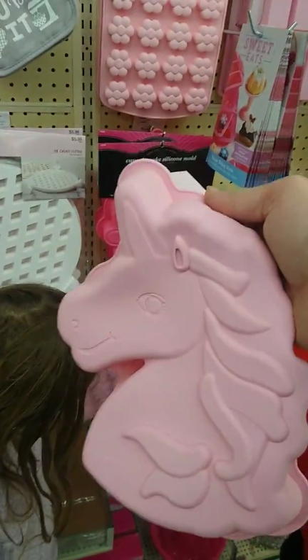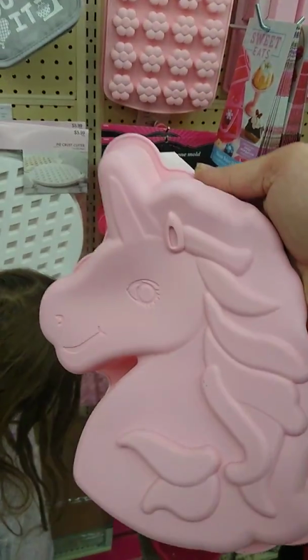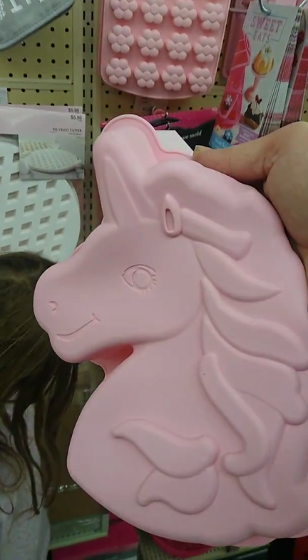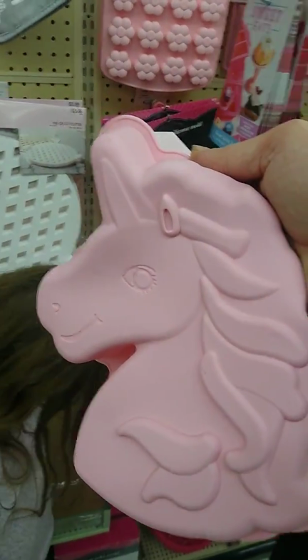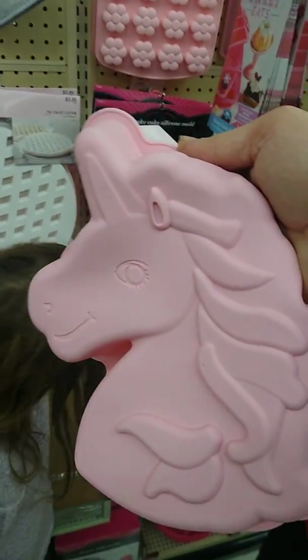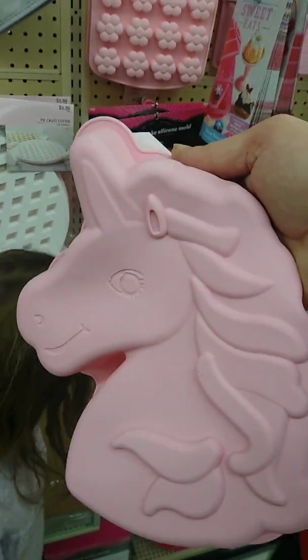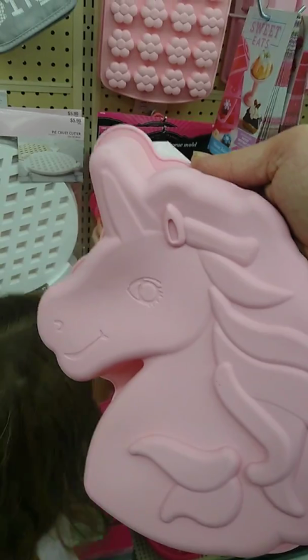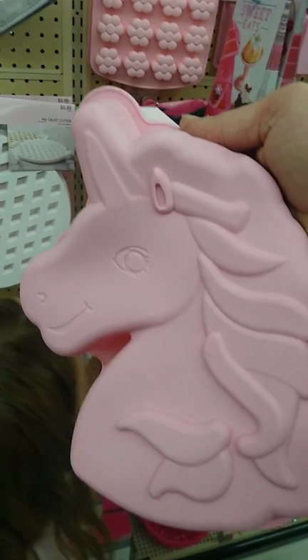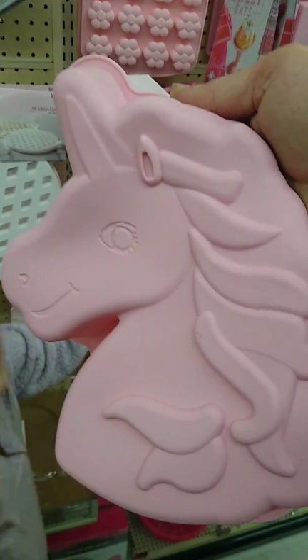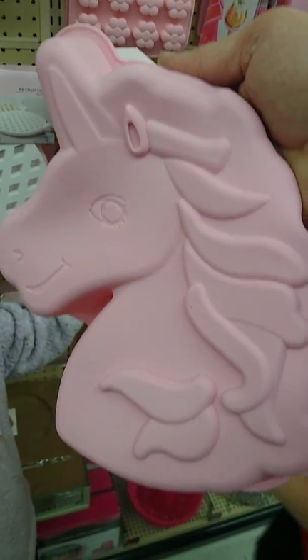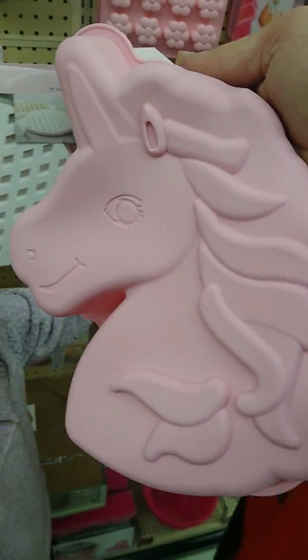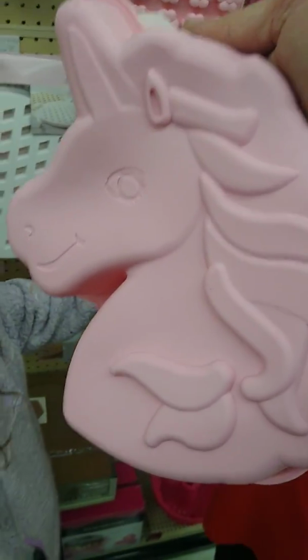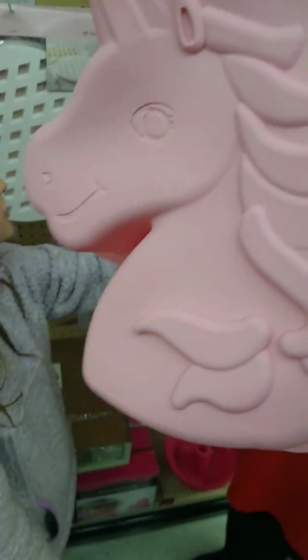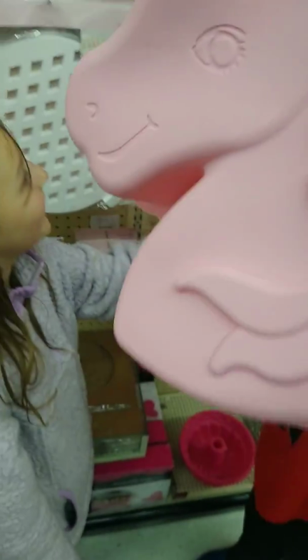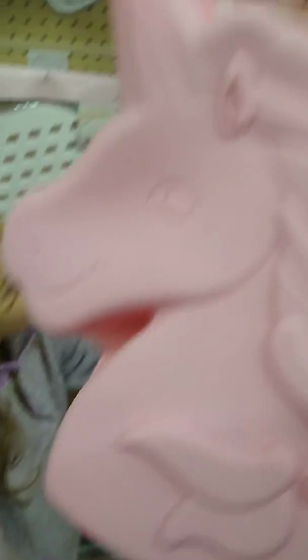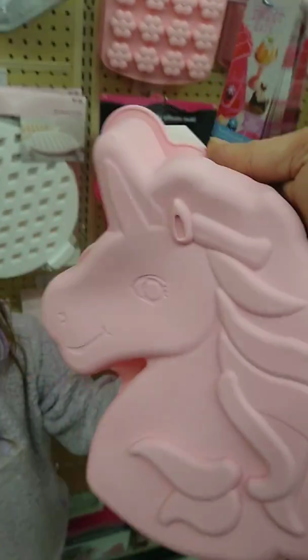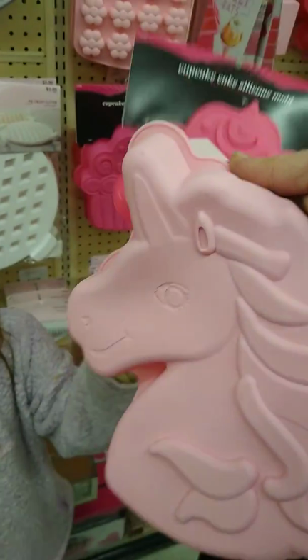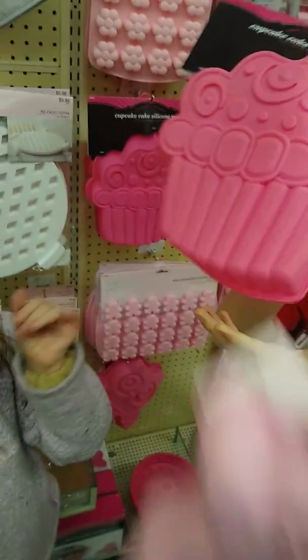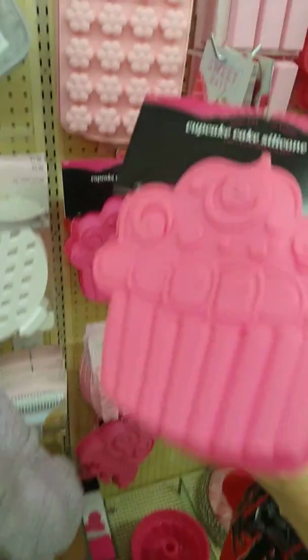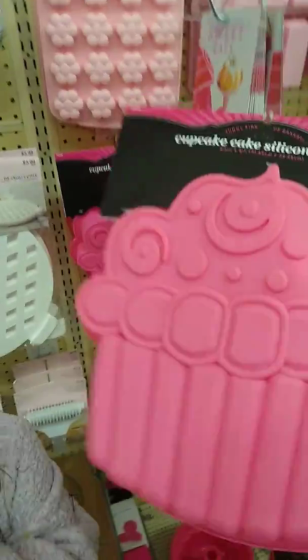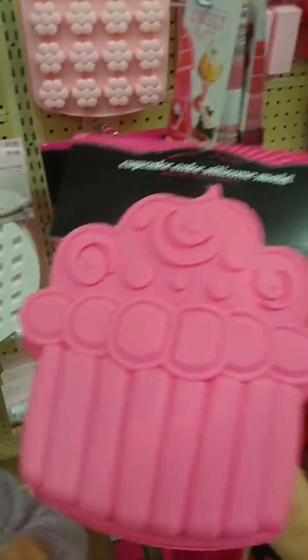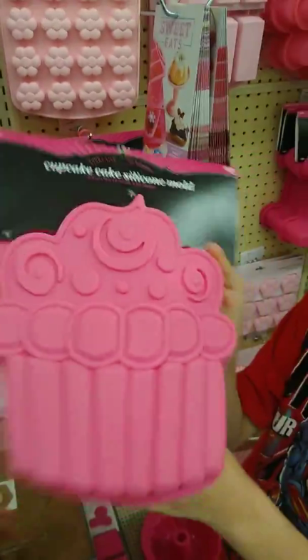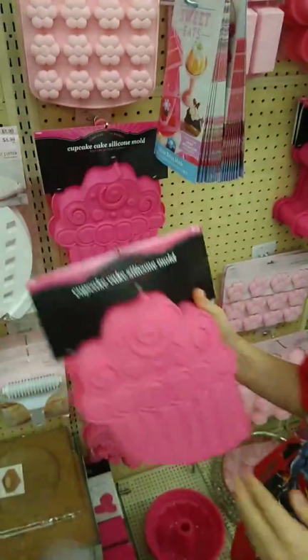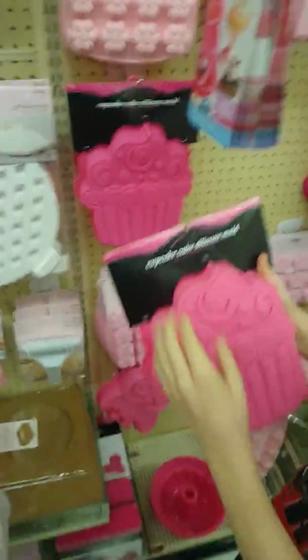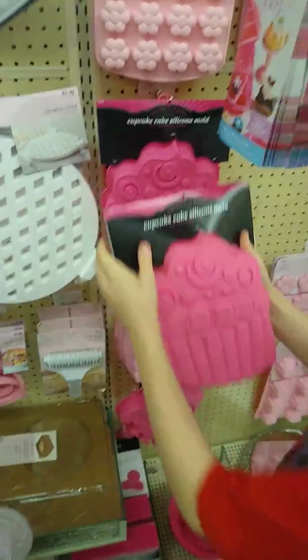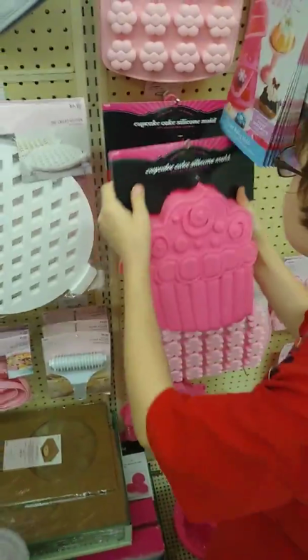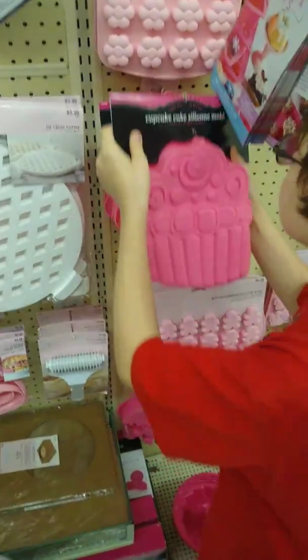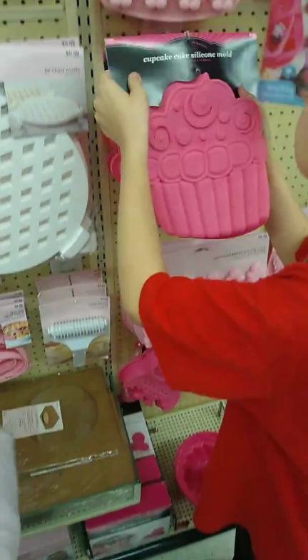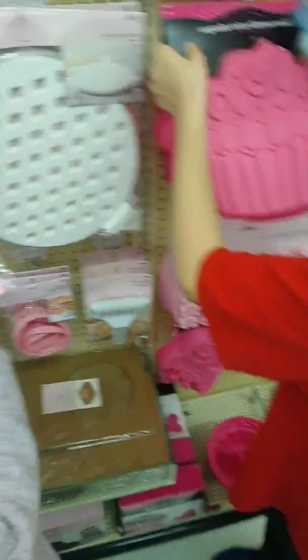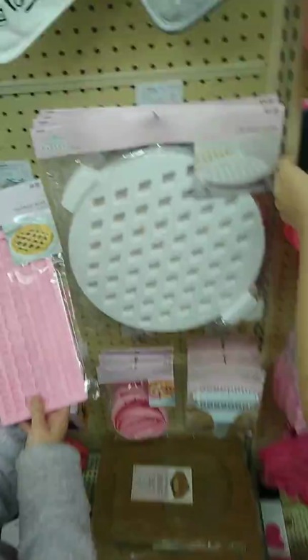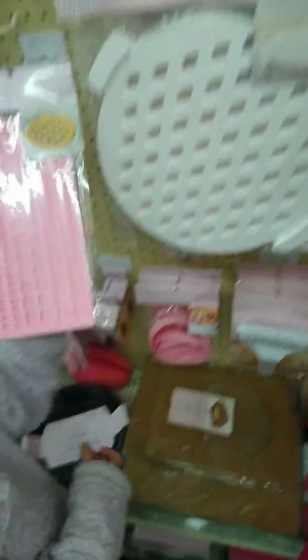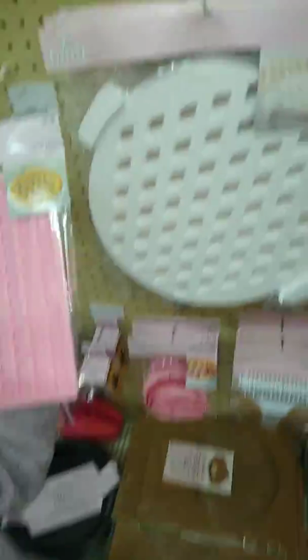Welcome to YouTube. I'm going to be in Hobby Lobby and there's a unicorn, a cupcake, and a cake pen. They got a pie cake and all kinds of things in here.